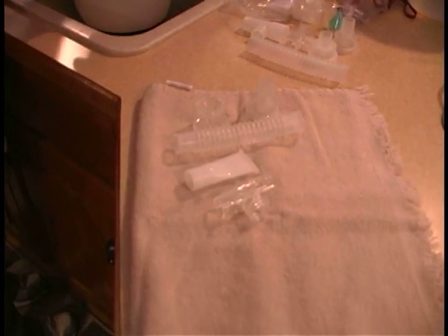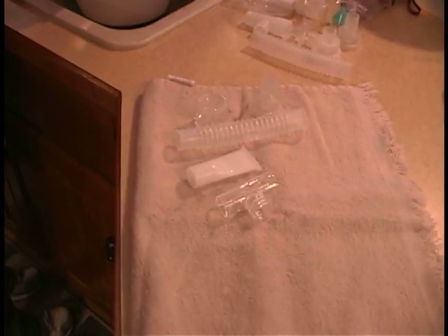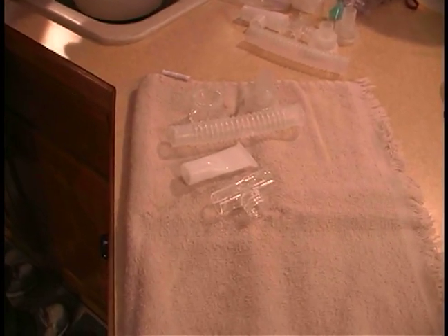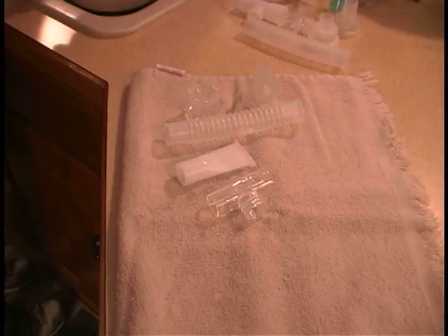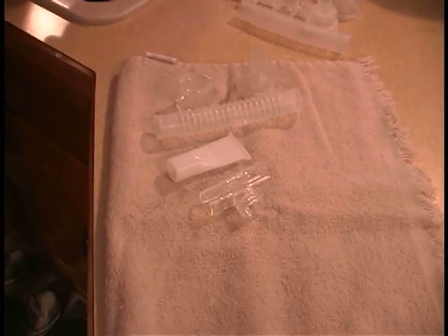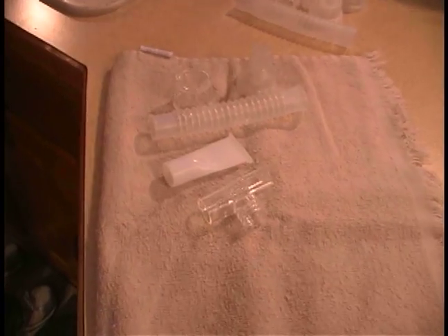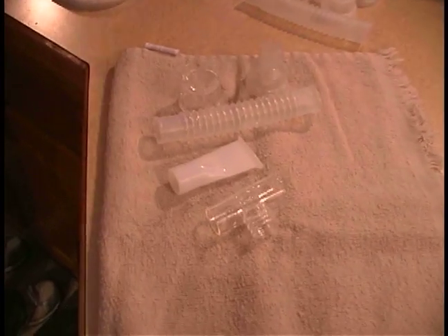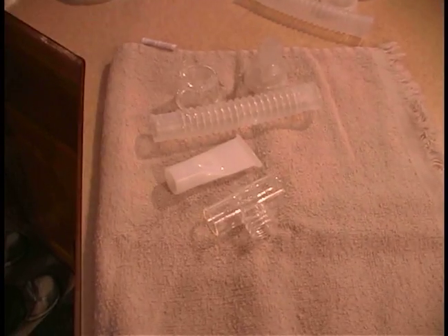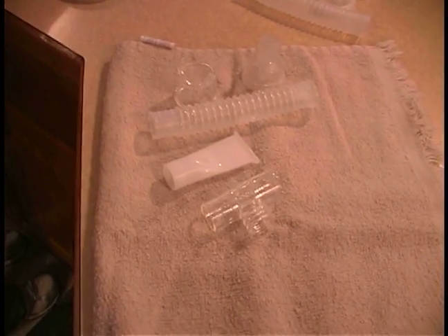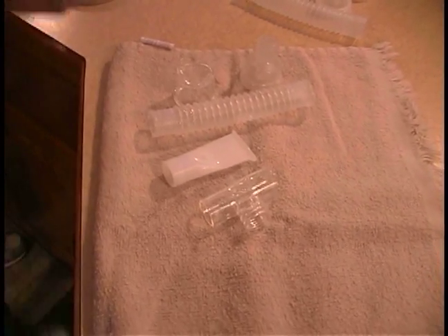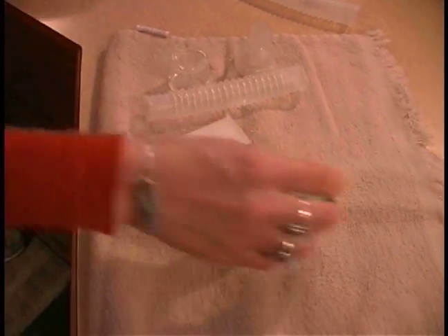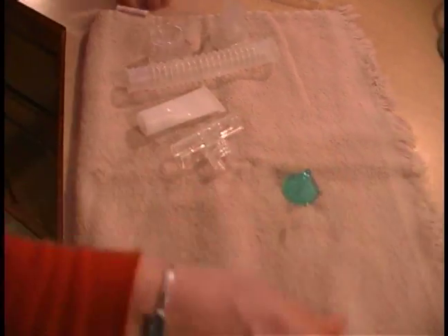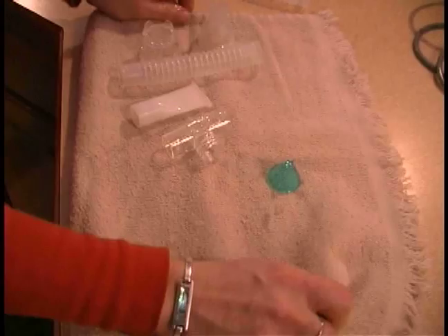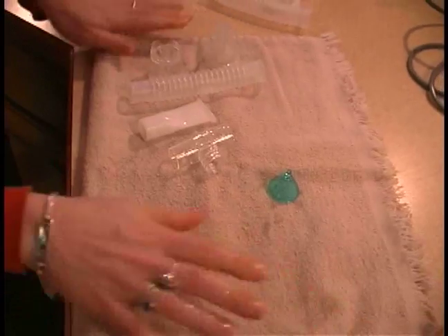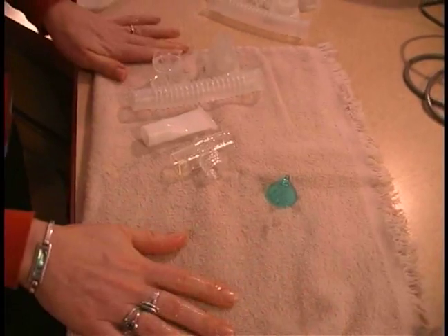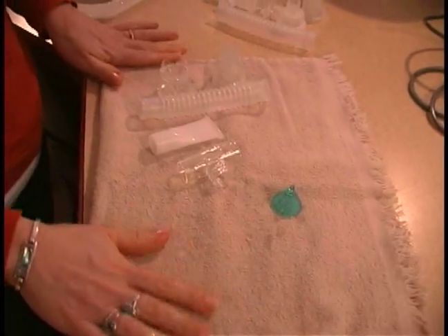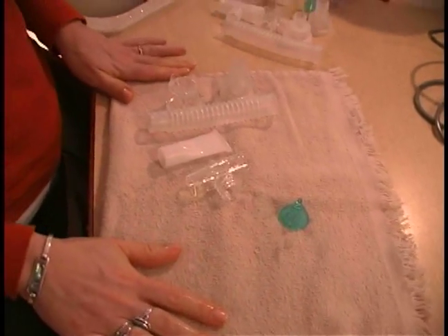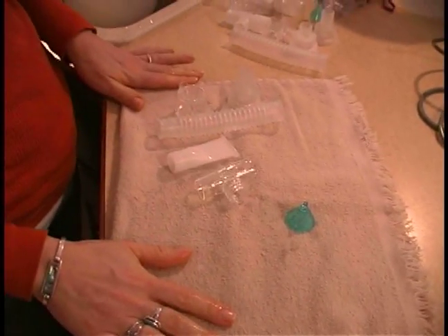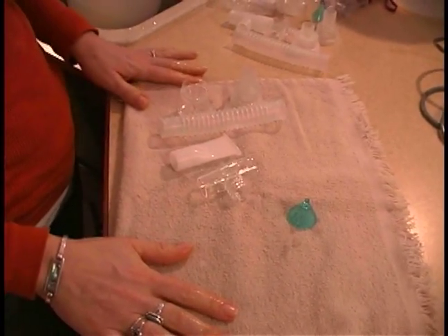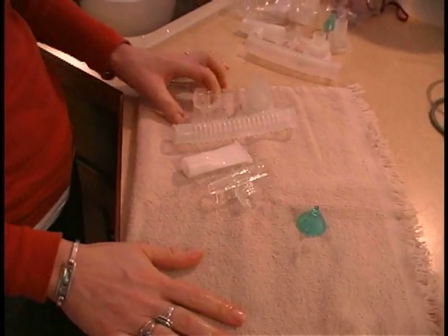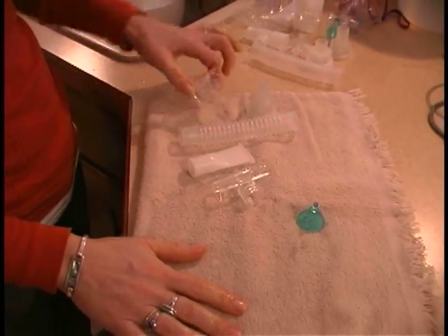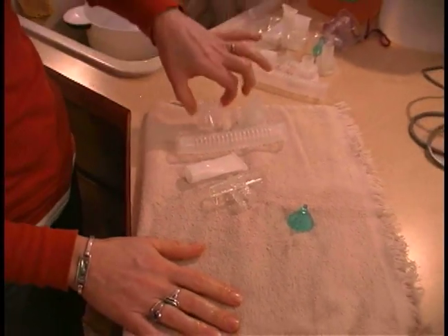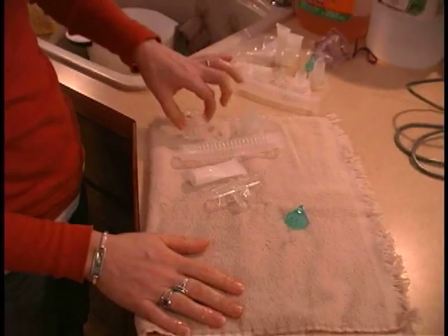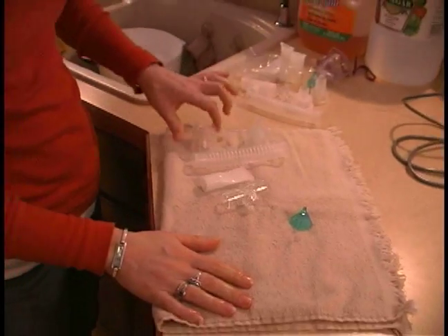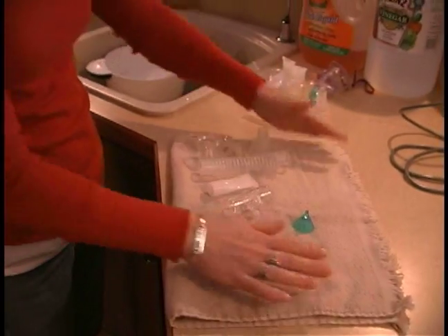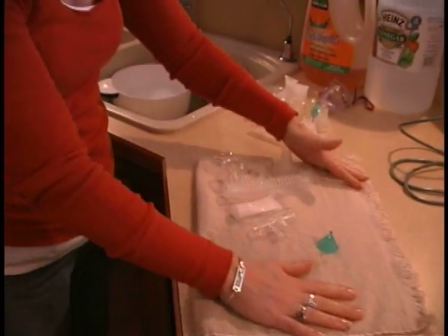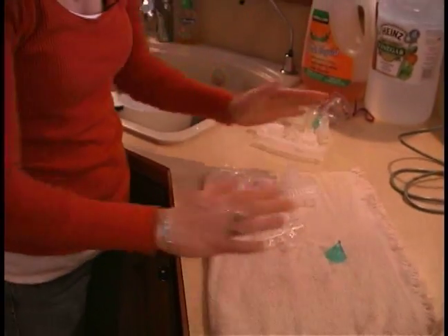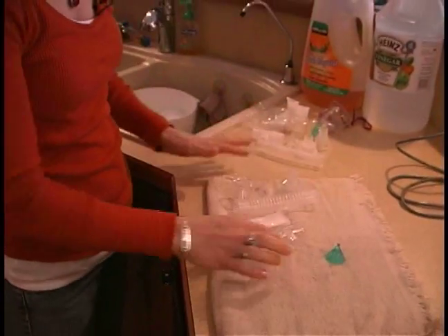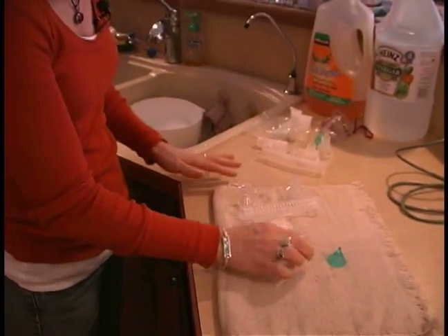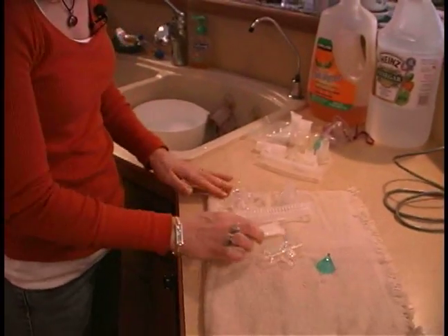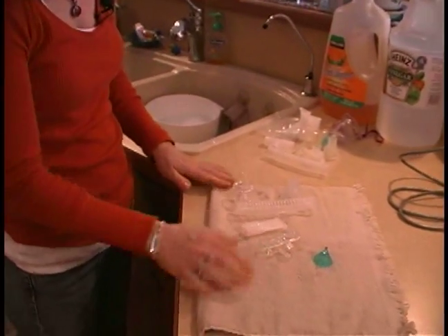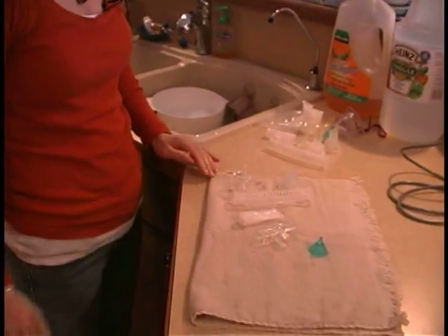Again, this is all part of what's touching the medicine going into the lungs, so we want to make sure that it stays clean. Don't put any of it together until everything is fully dry — just let it sit out there to dry.